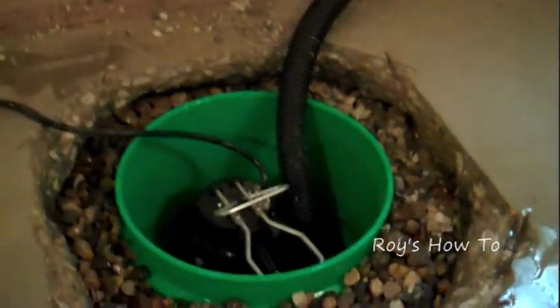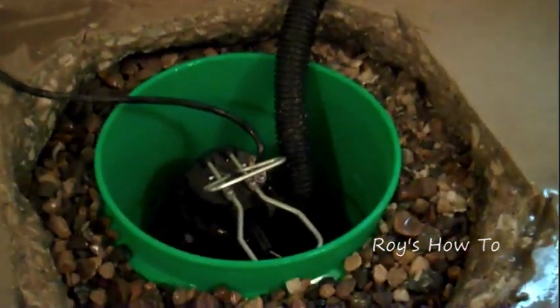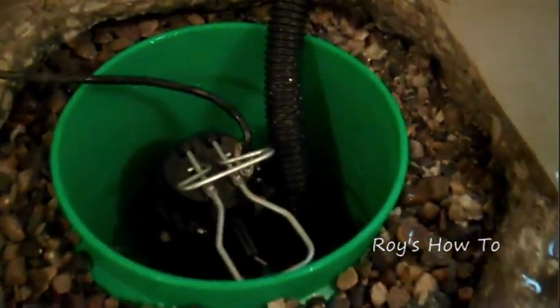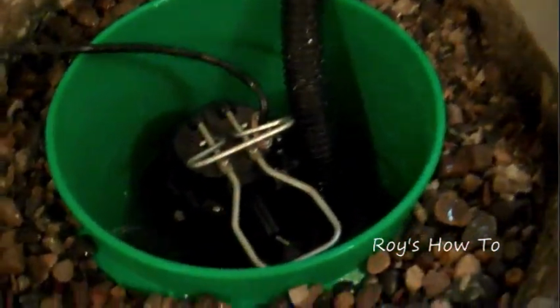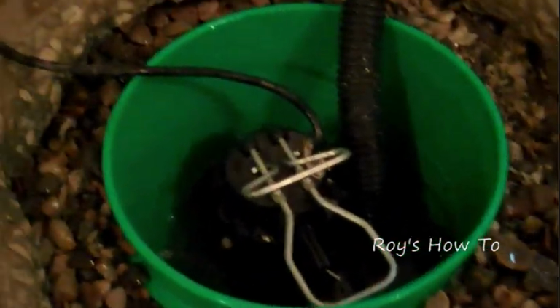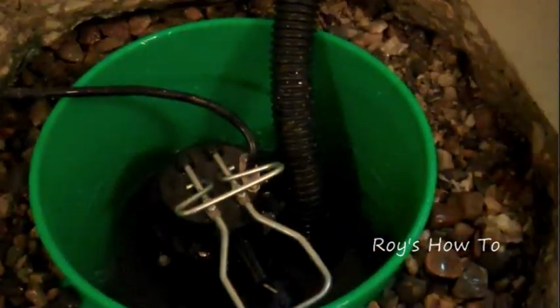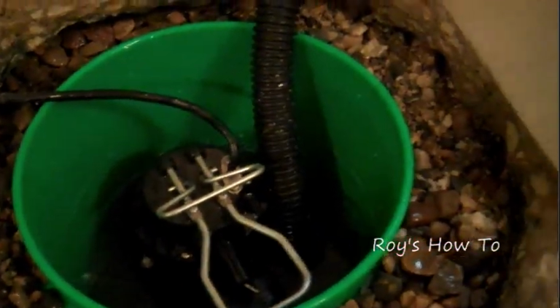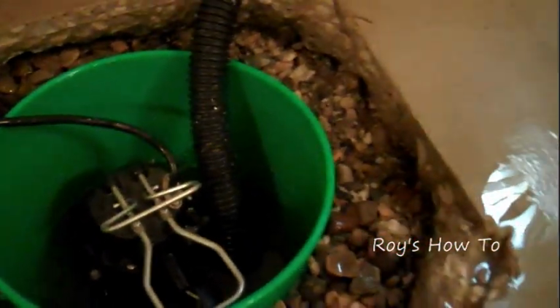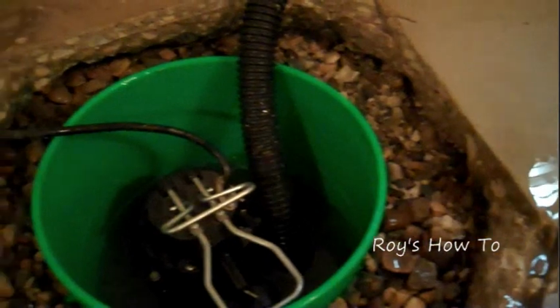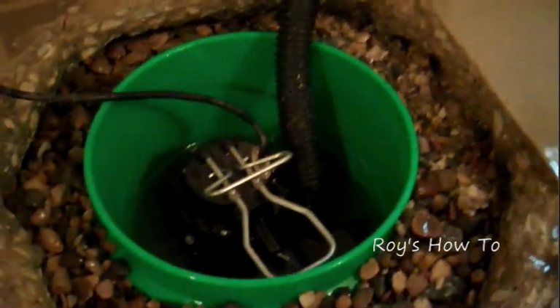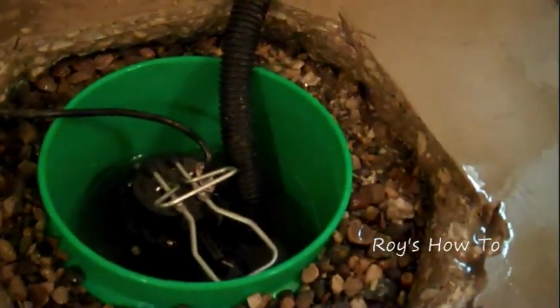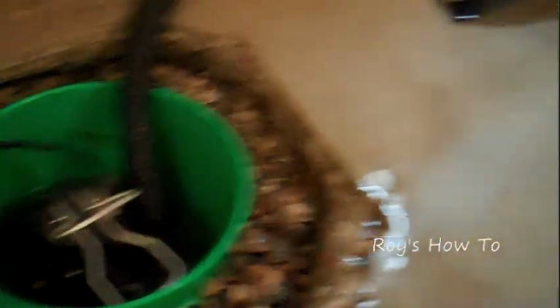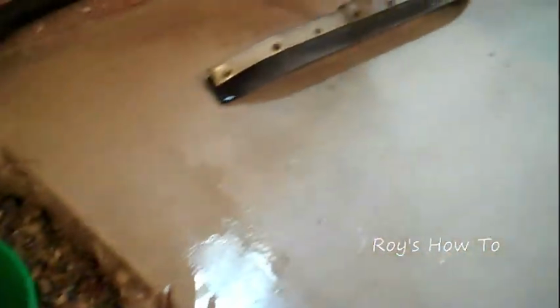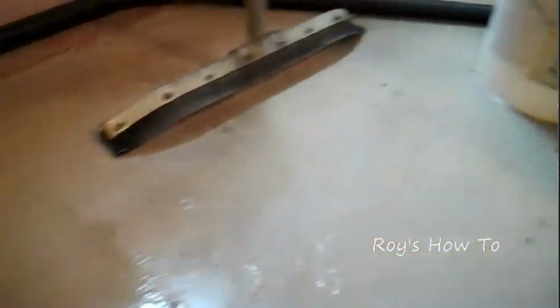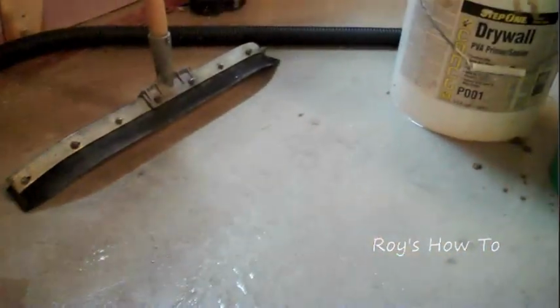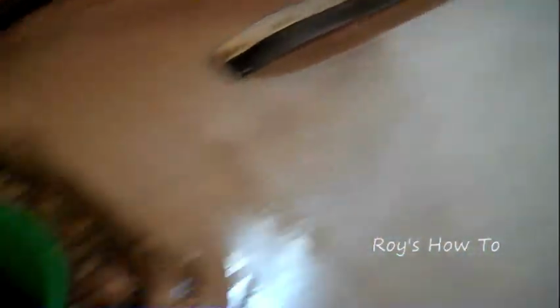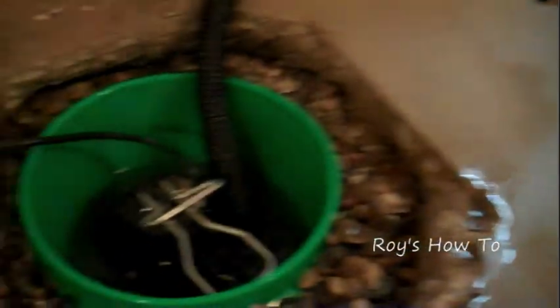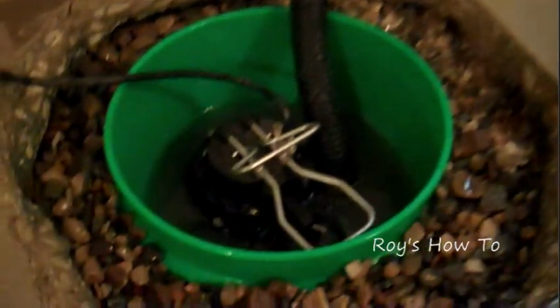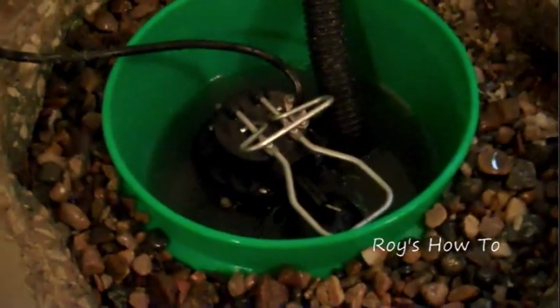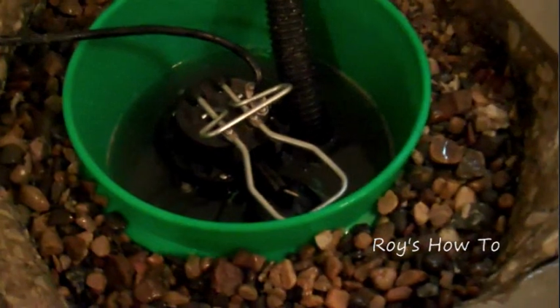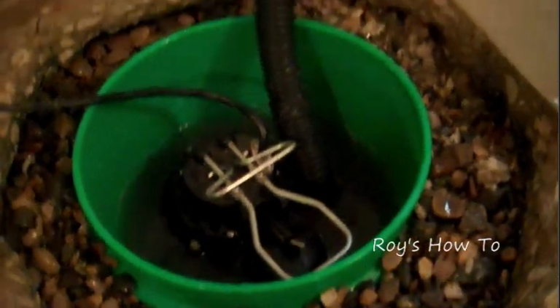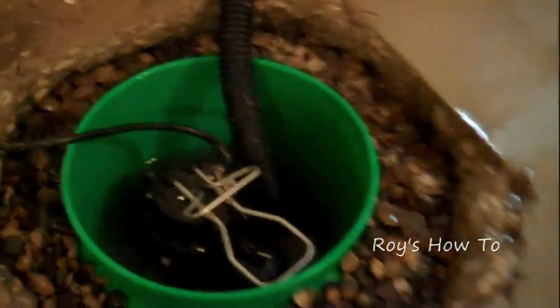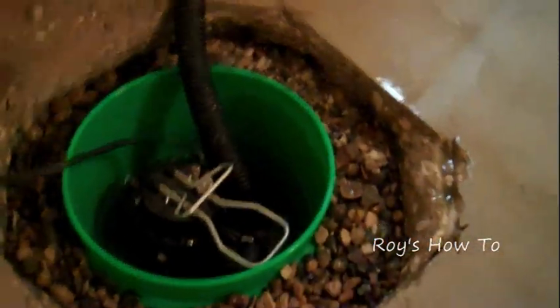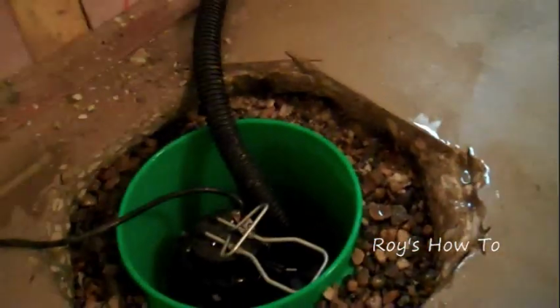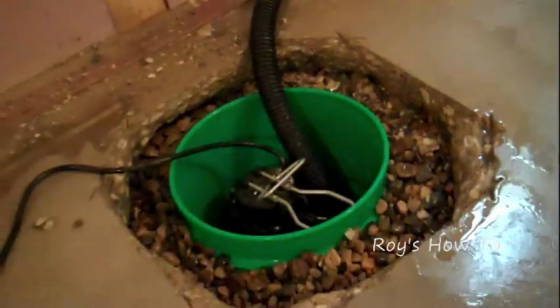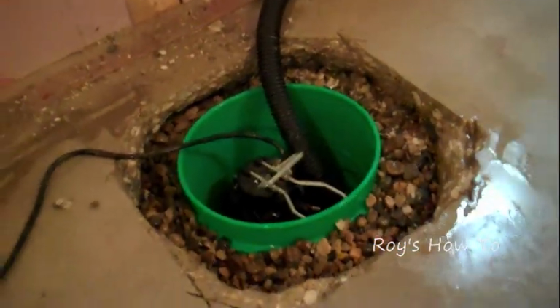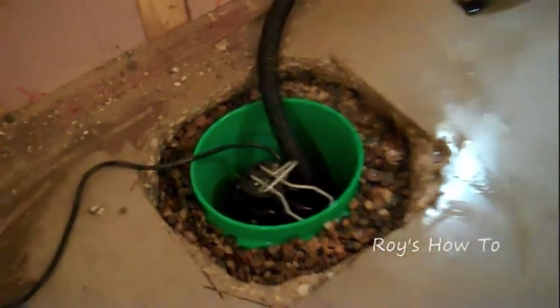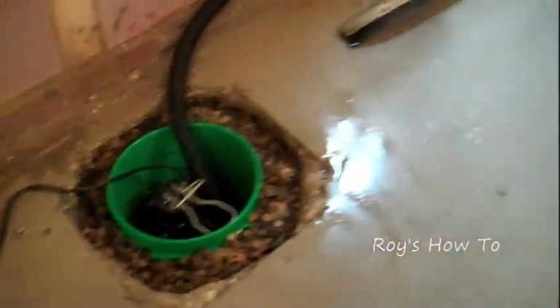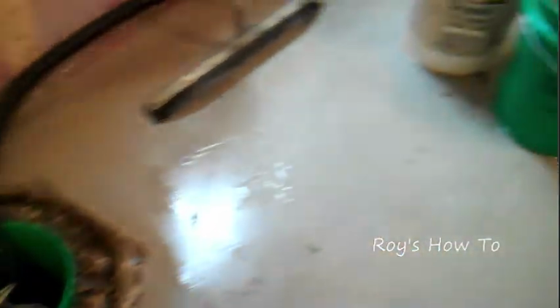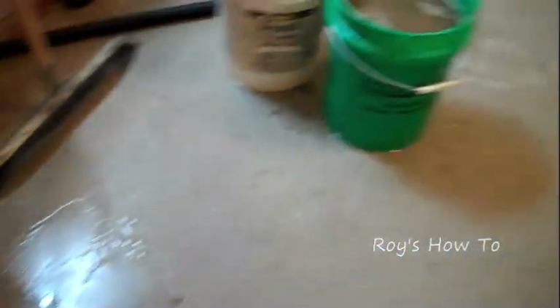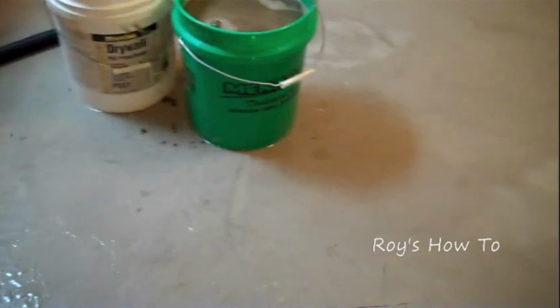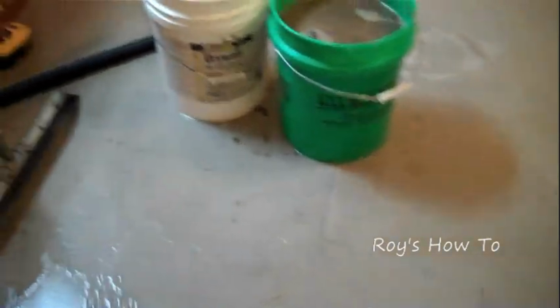Pretty easy solution, pretty inexpensive. When the groundwater goes back down, all these people have to do is pull this pump out, slip a cover back over the hole, and it's a very inexpensive way to get rid of the groundwater that's coming in on this basement floor.